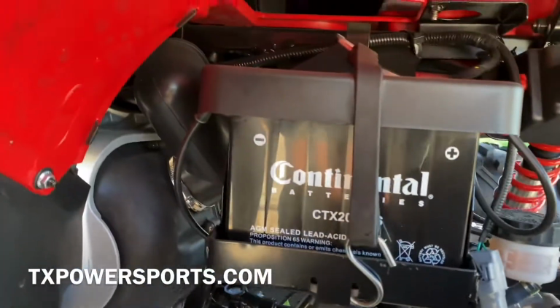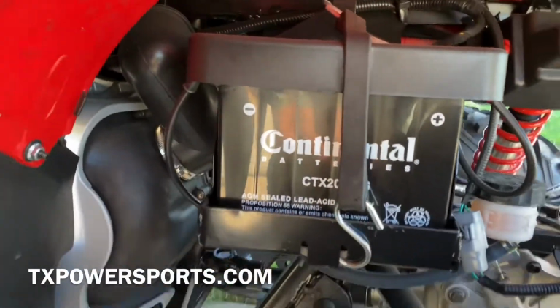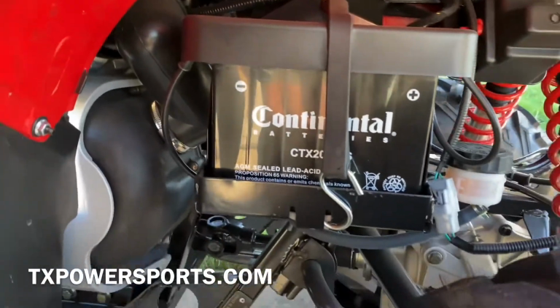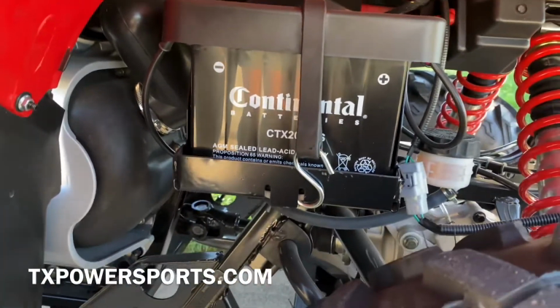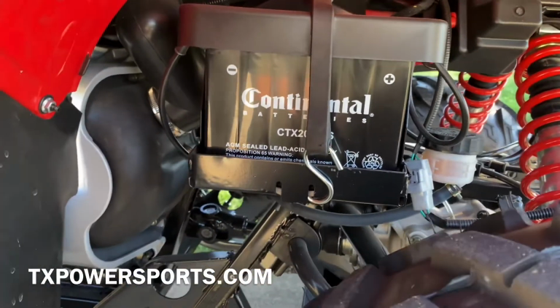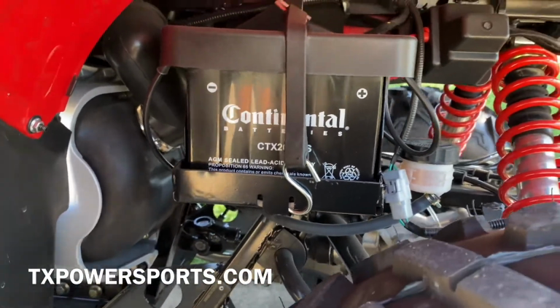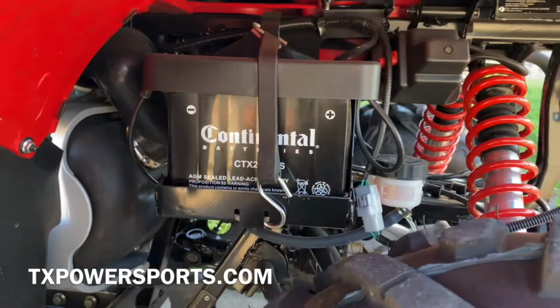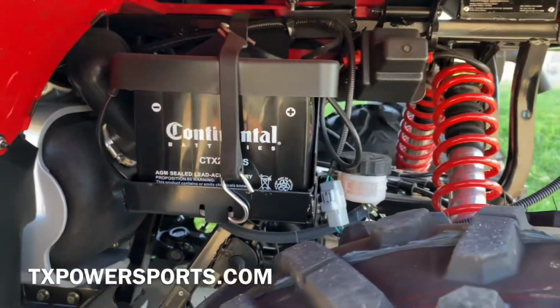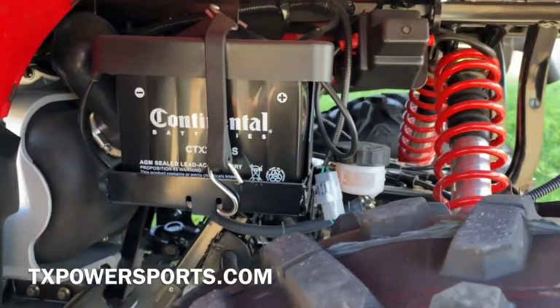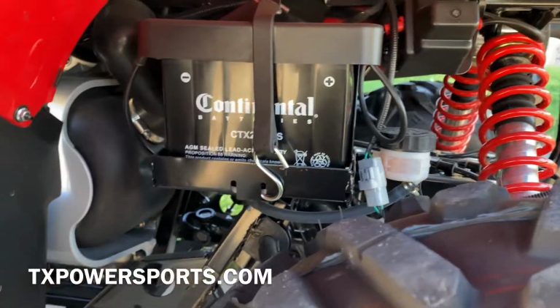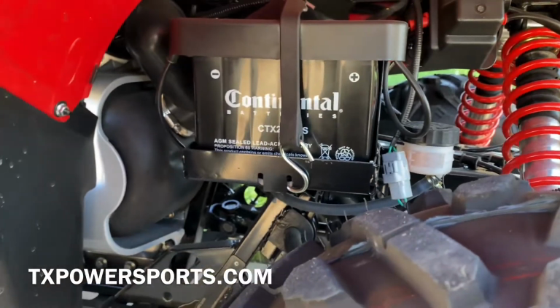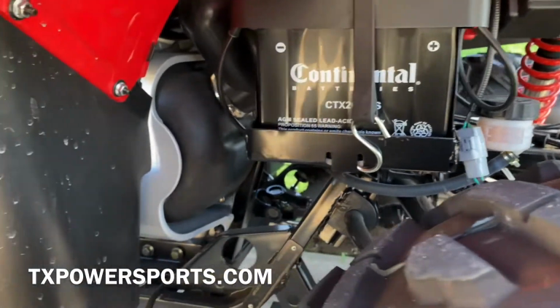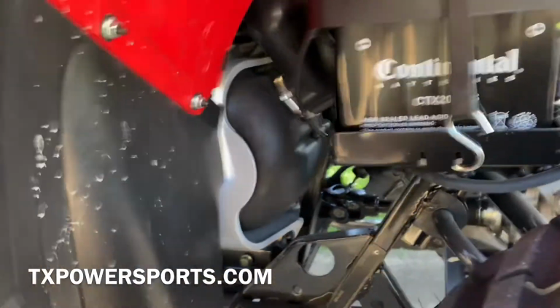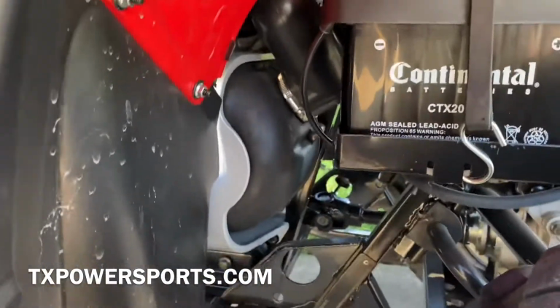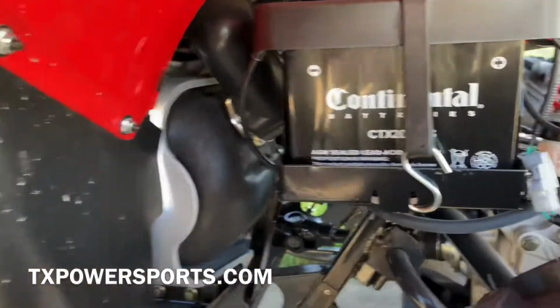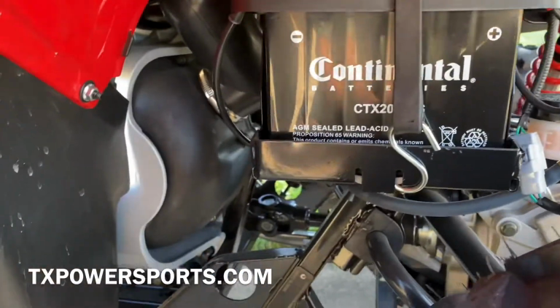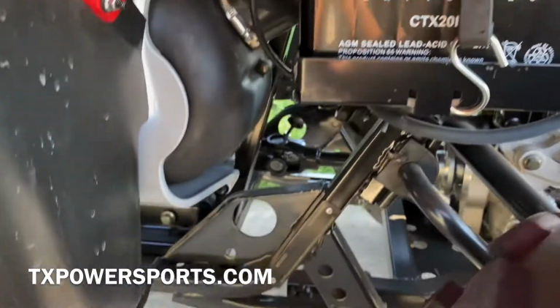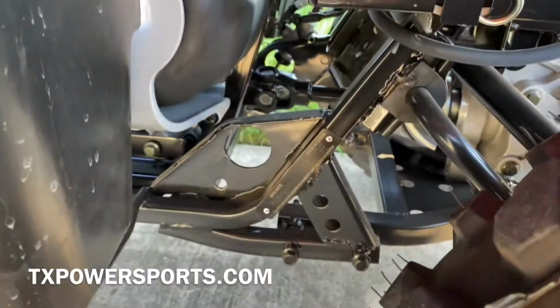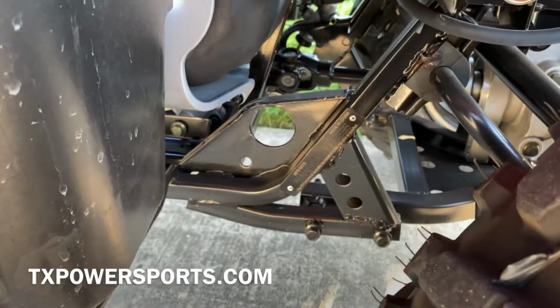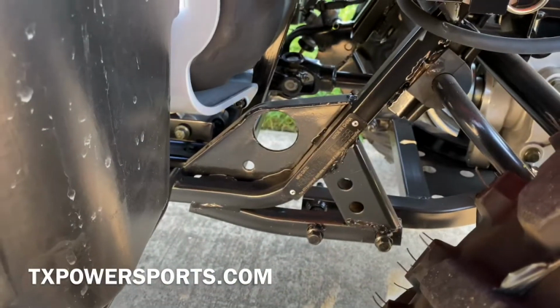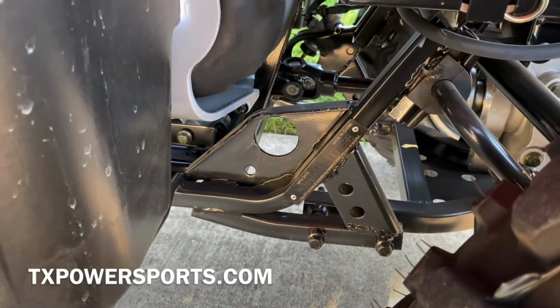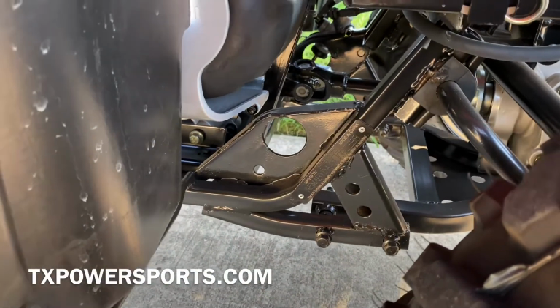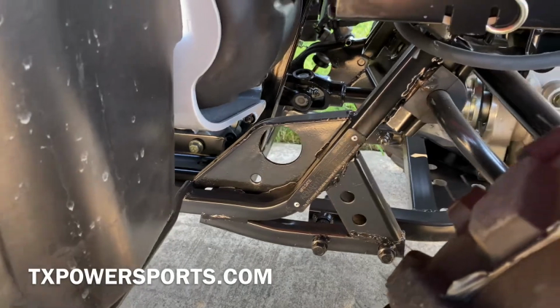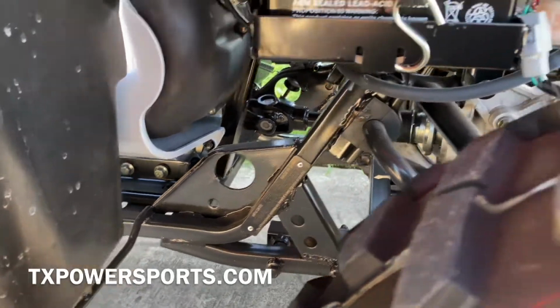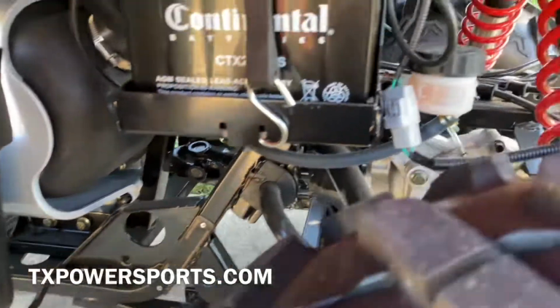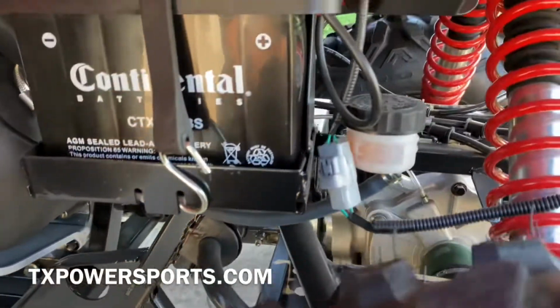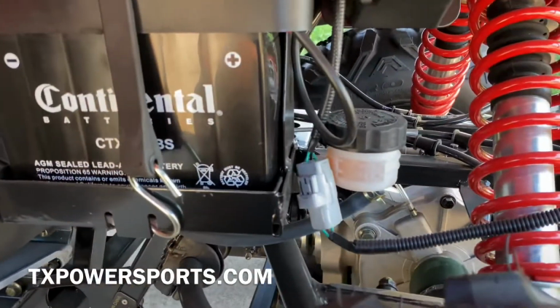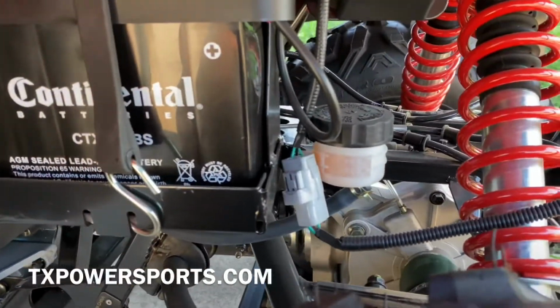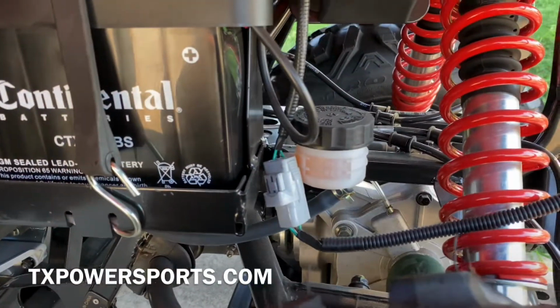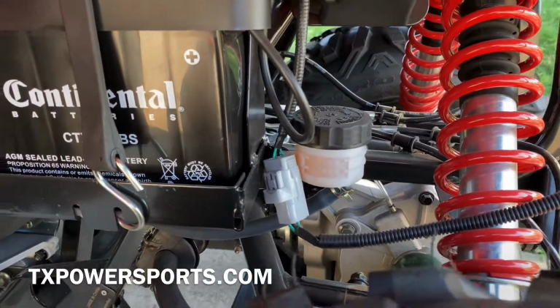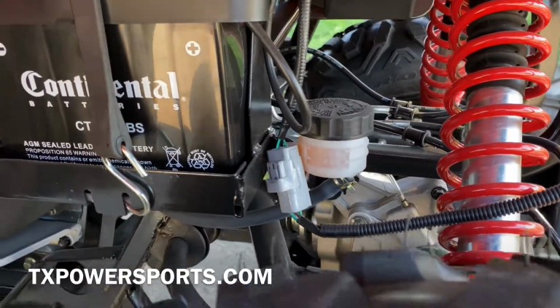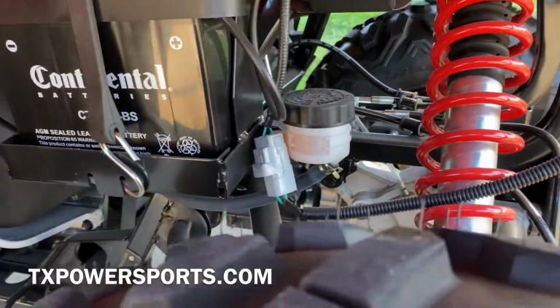The rear tire size is 255x65x12 inch rim. The battery is located underneath the left side of the four wheeler, as well as your VIN number plate. You can also see your brake fluid here.